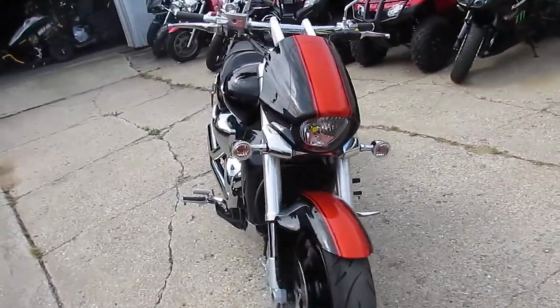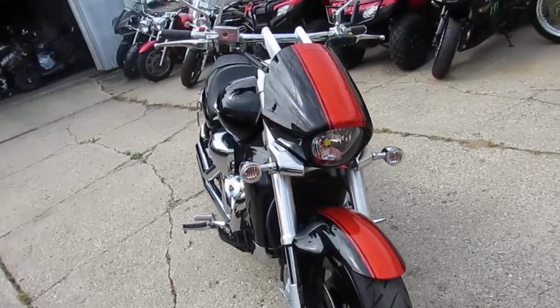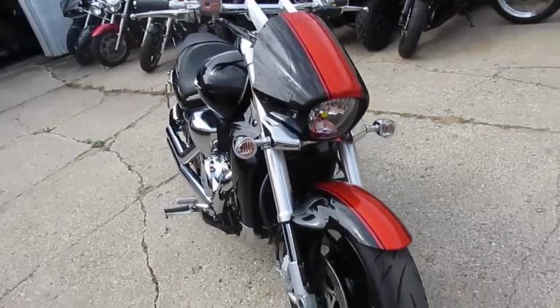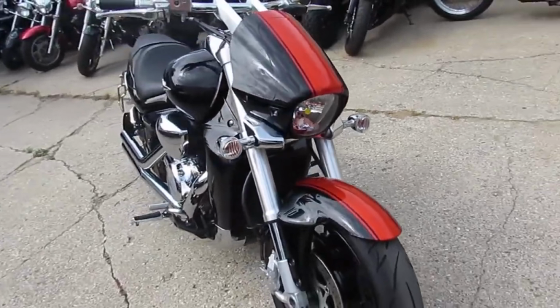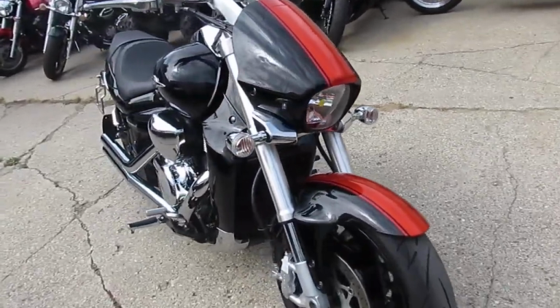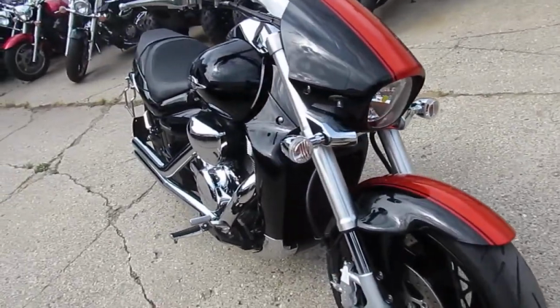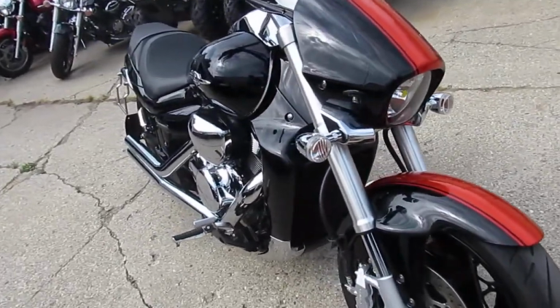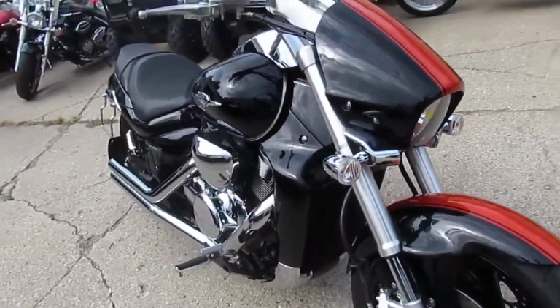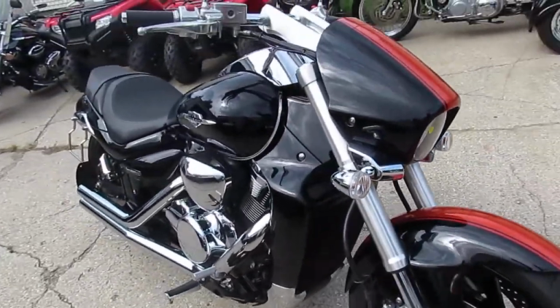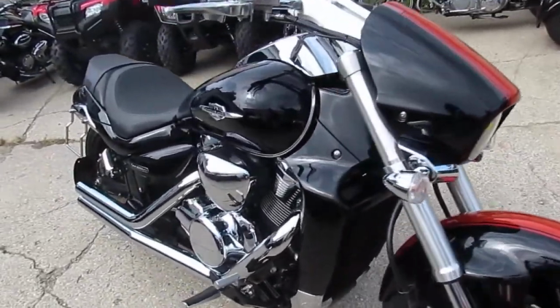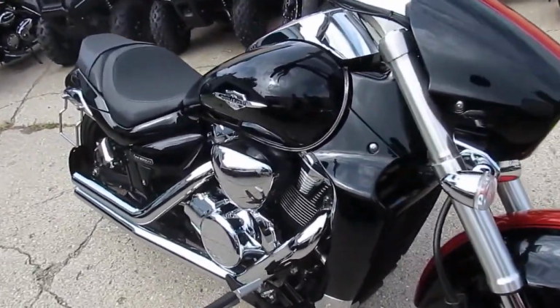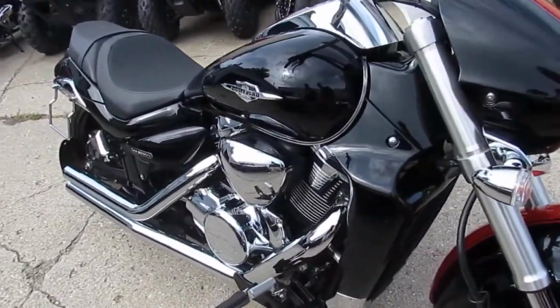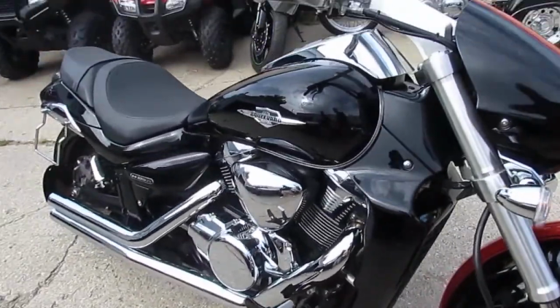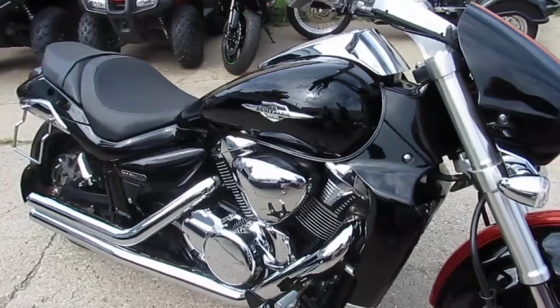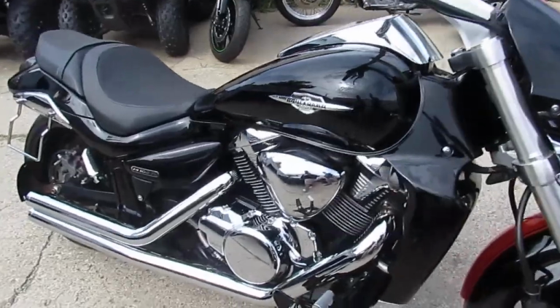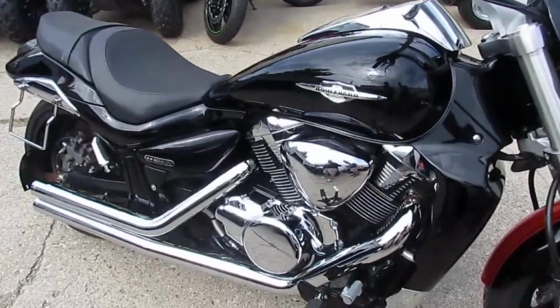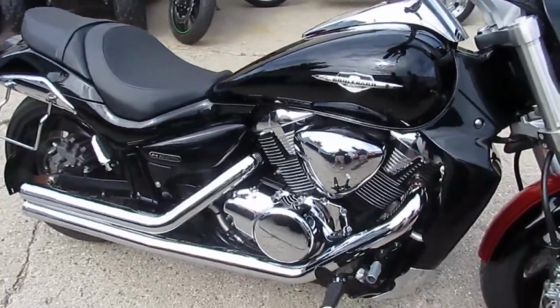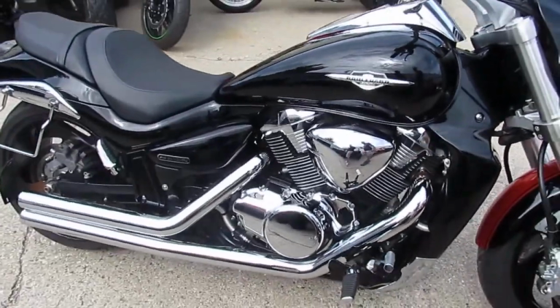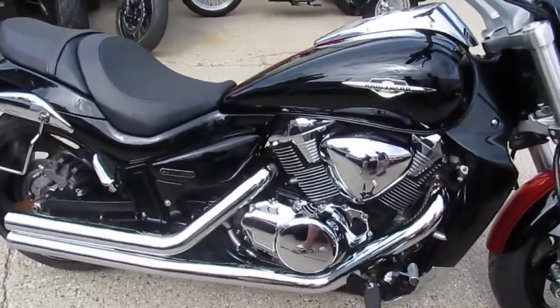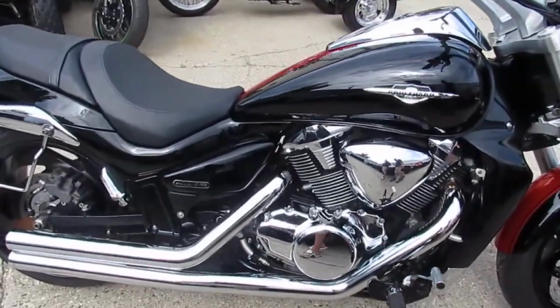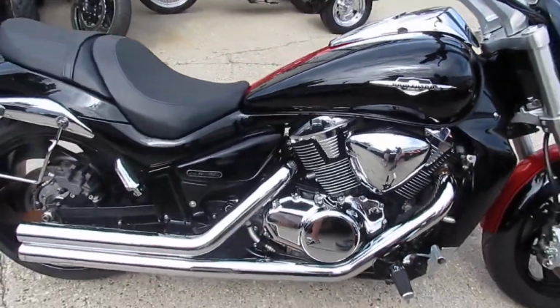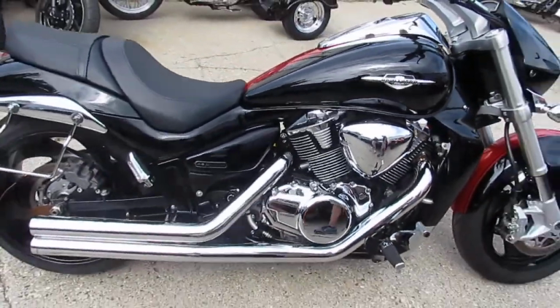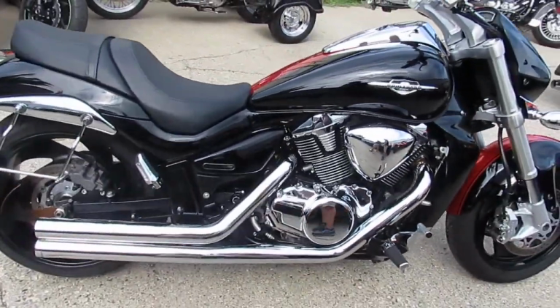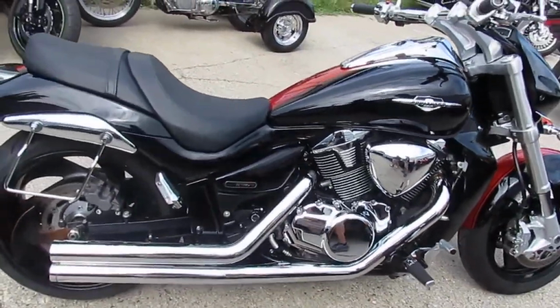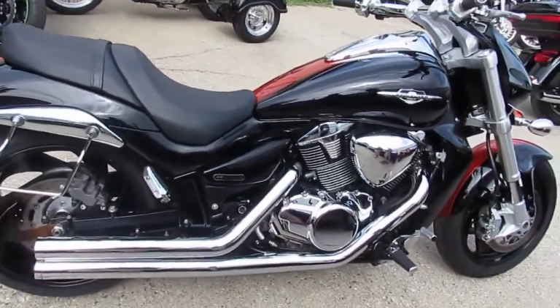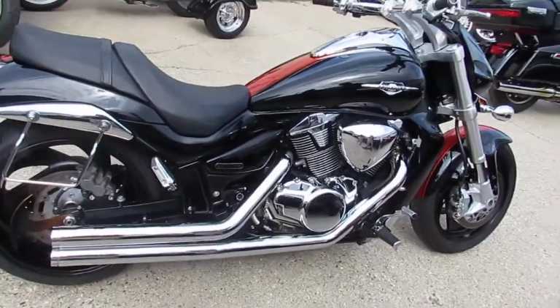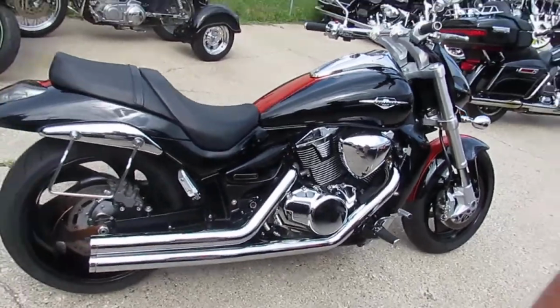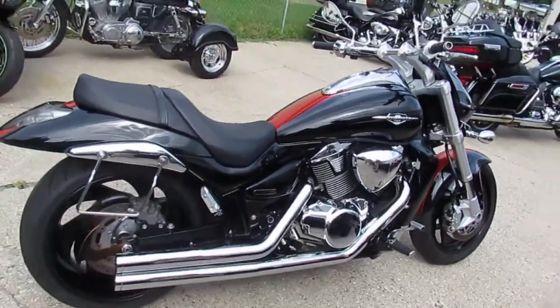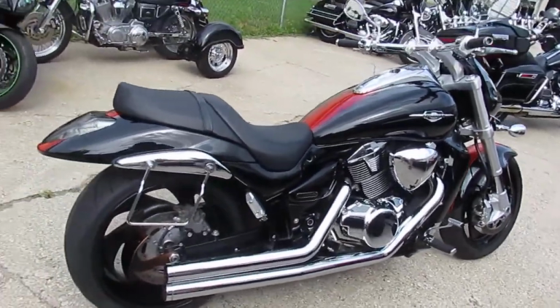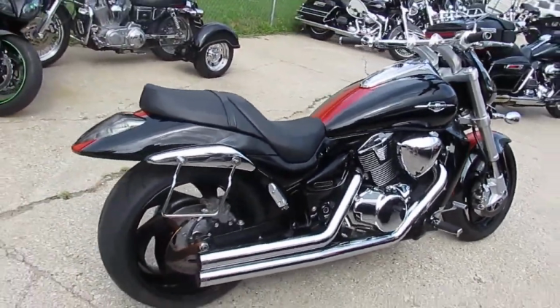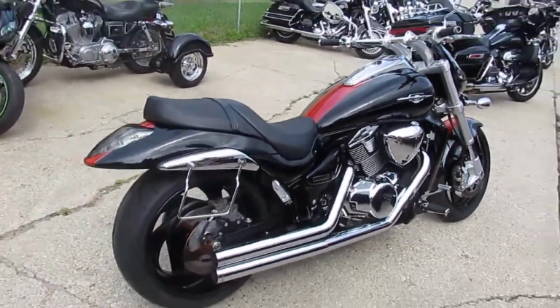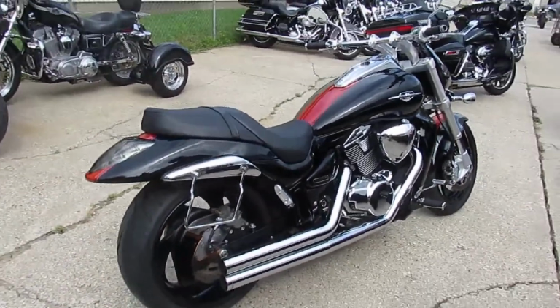As you guys can see, this thing's a perfect 10 out of 10. The paint is flawless. The chrome shines like new. It's got the drag pipes on it. It's got the side mount license plate. This thing is nice looking.